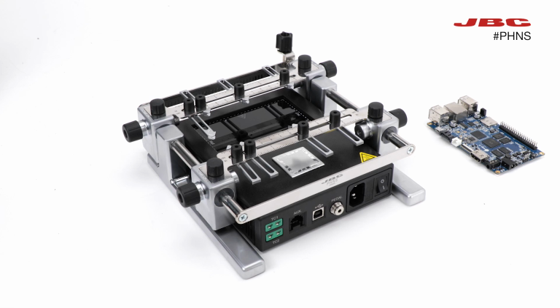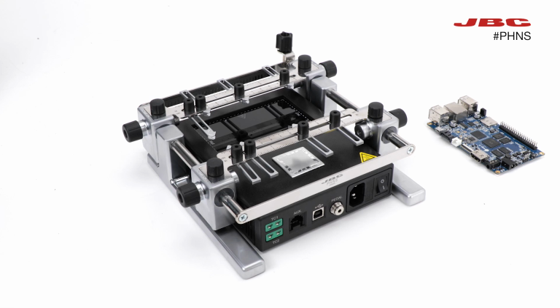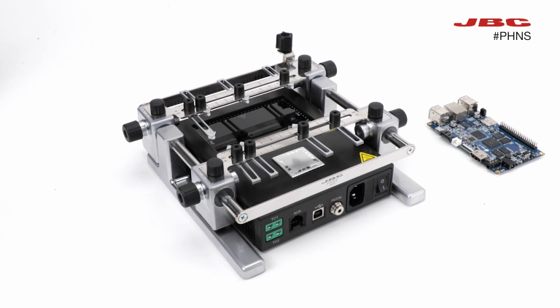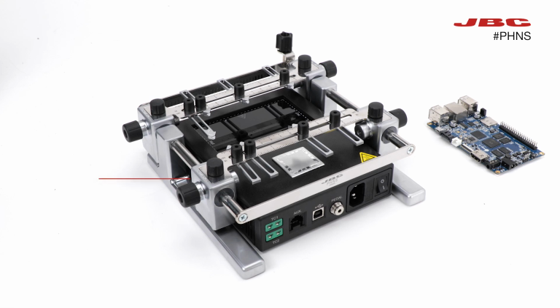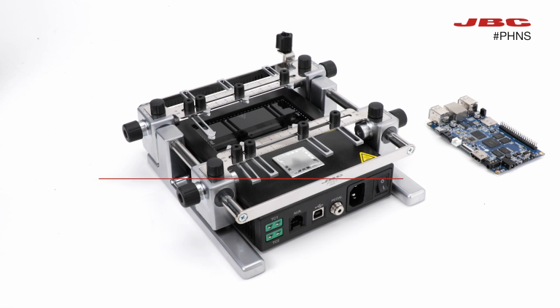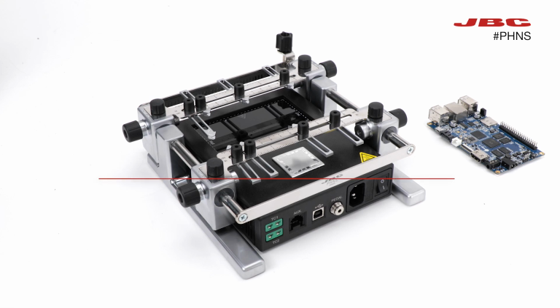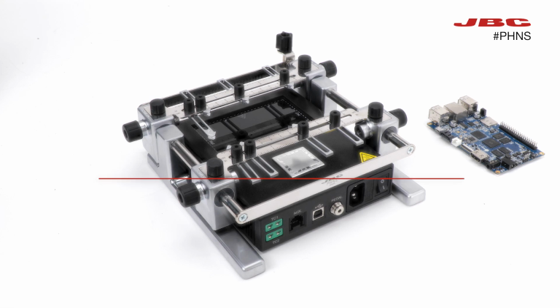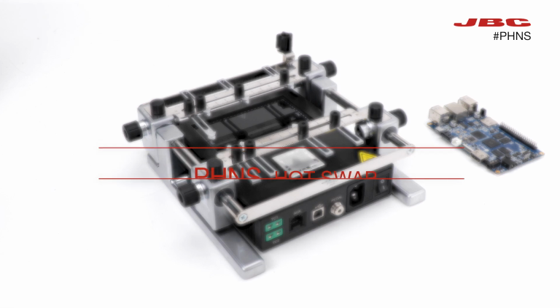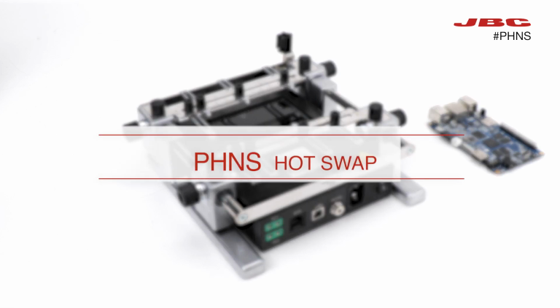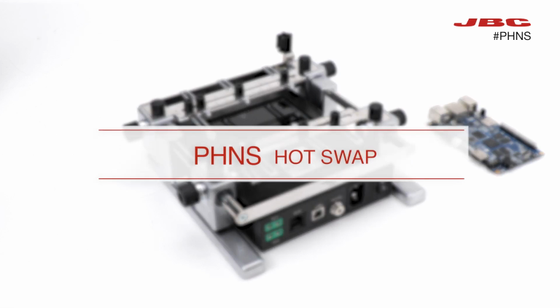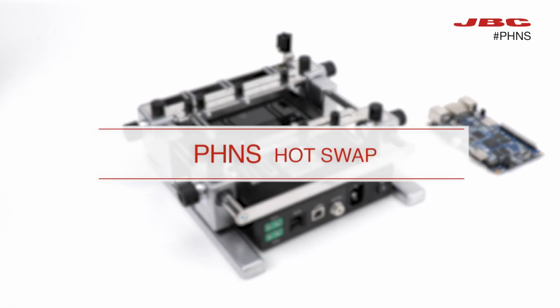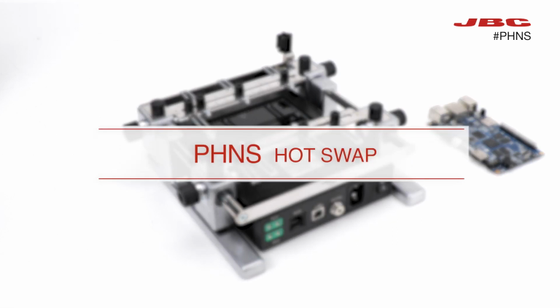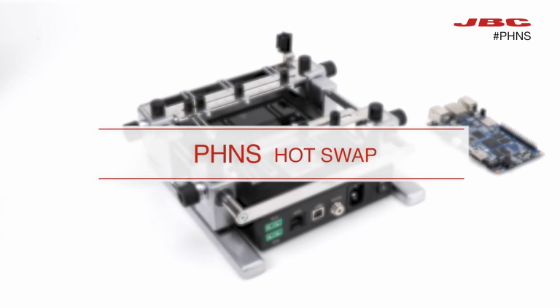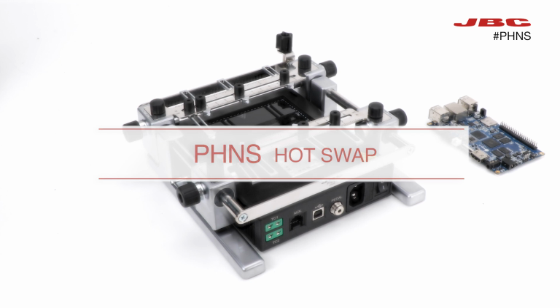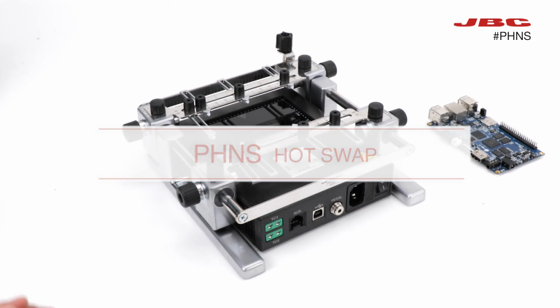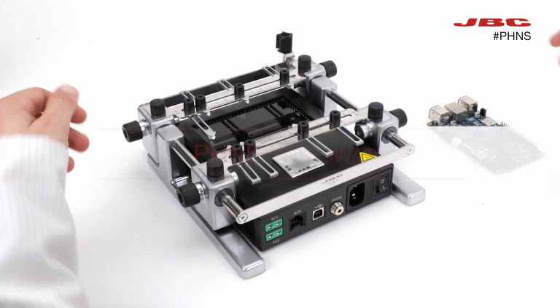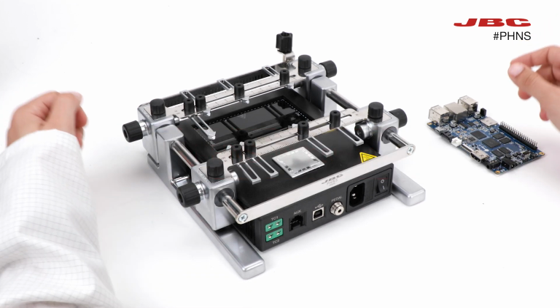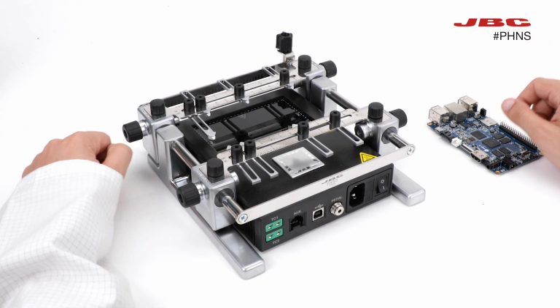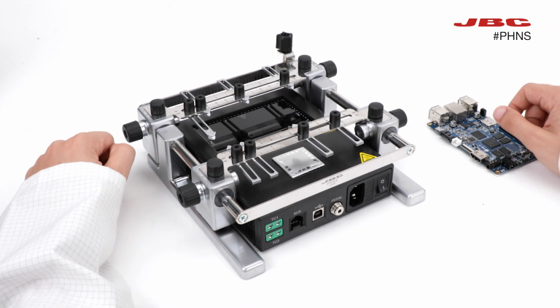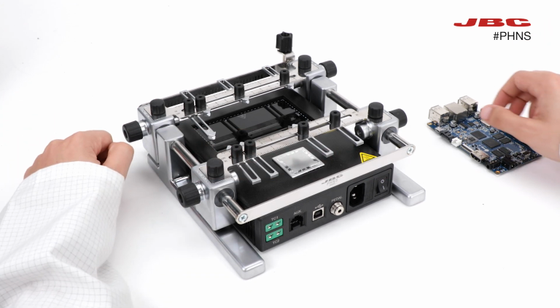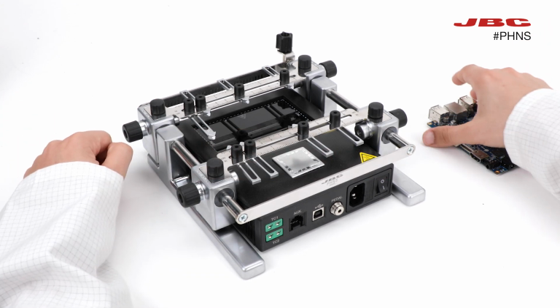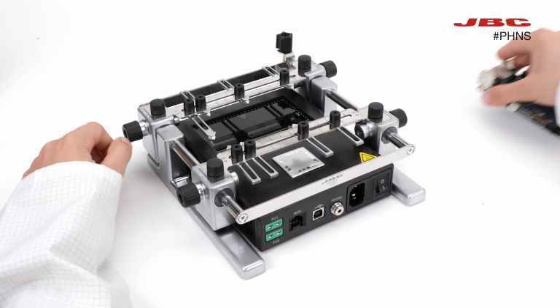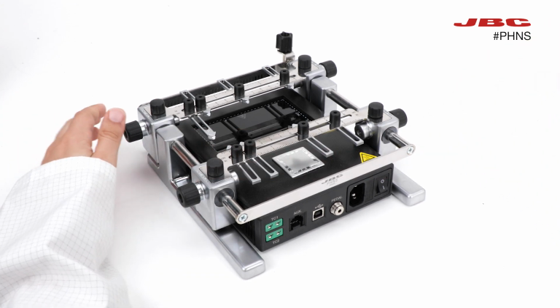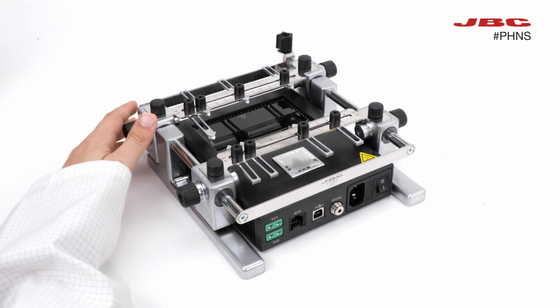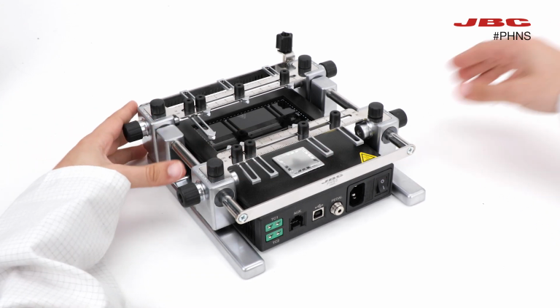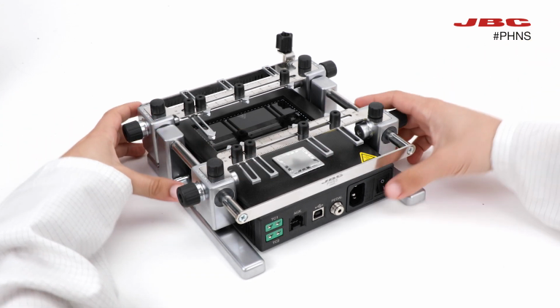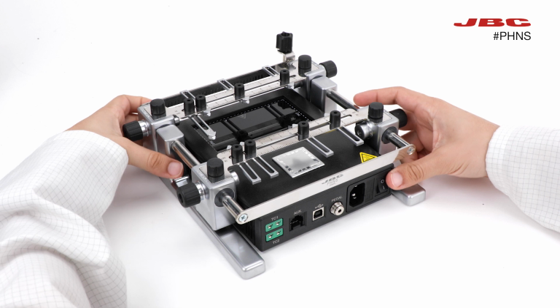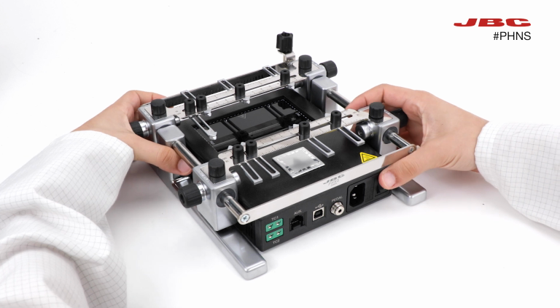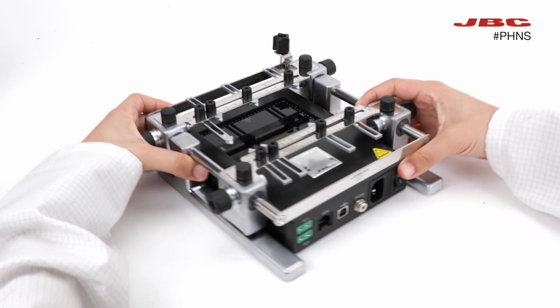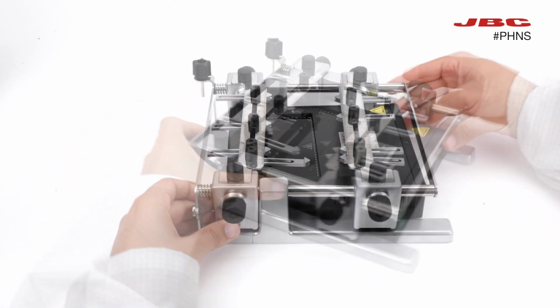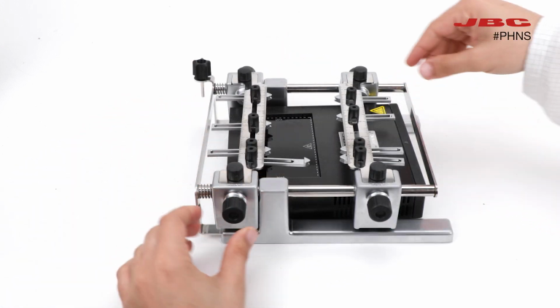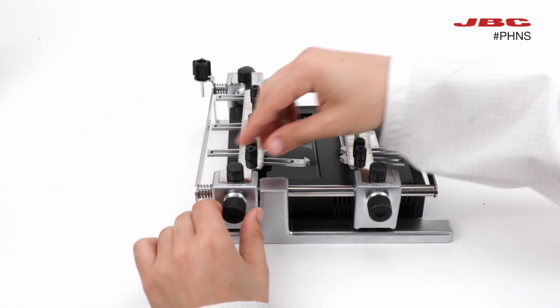Let's learn how to fast swap our PCB on the preheater support — a technique used when you have to work on a repetitive series of PCBs without needing to turn off the preheater or change any adjustments on the support.